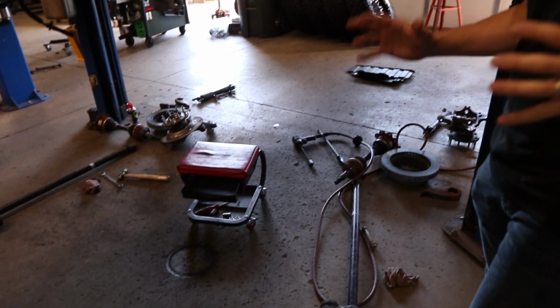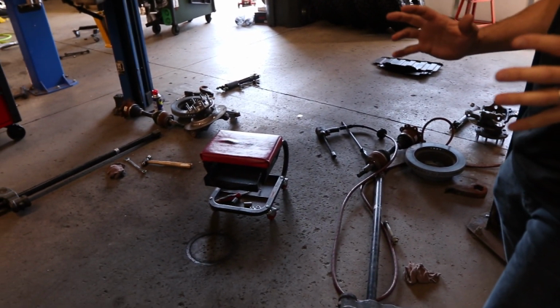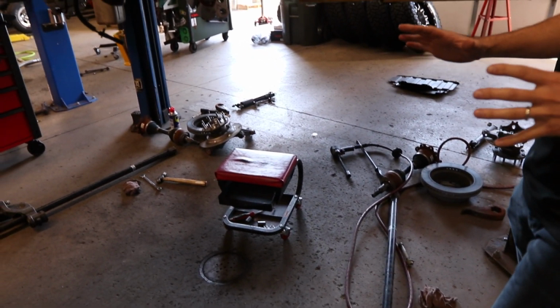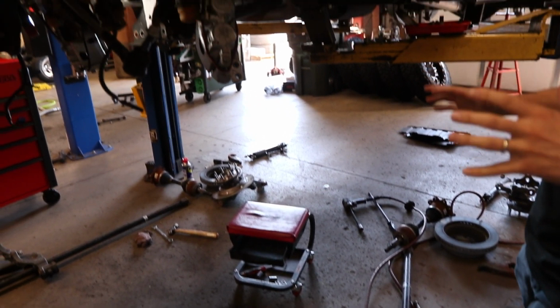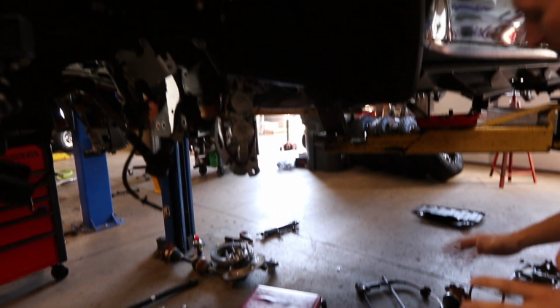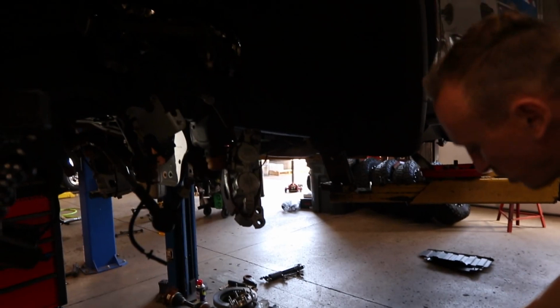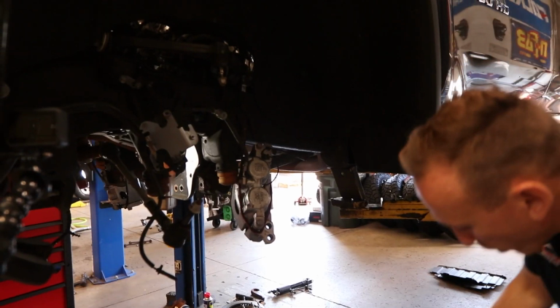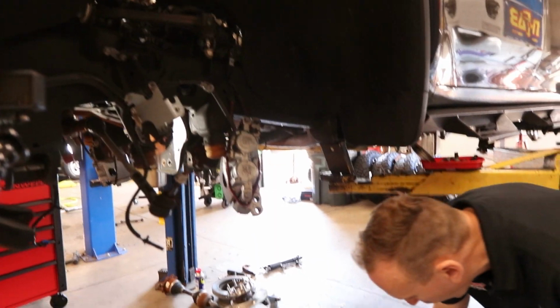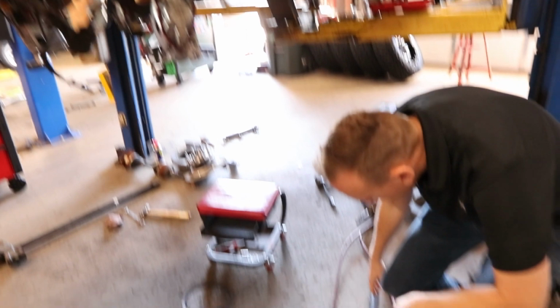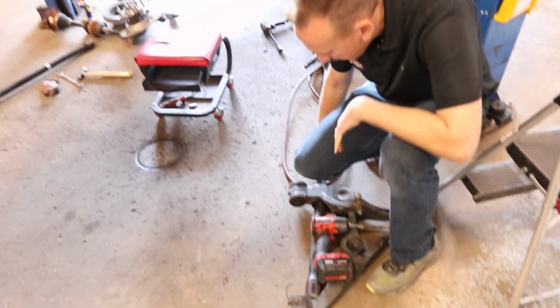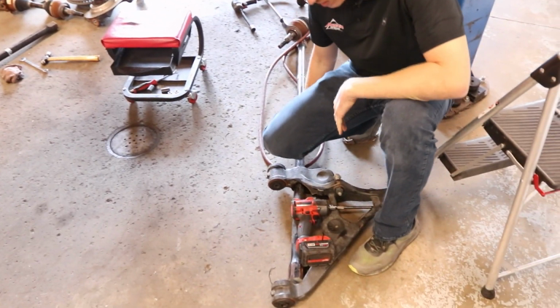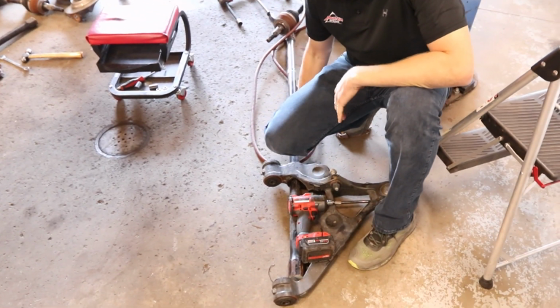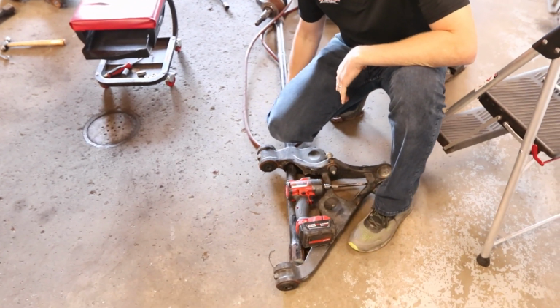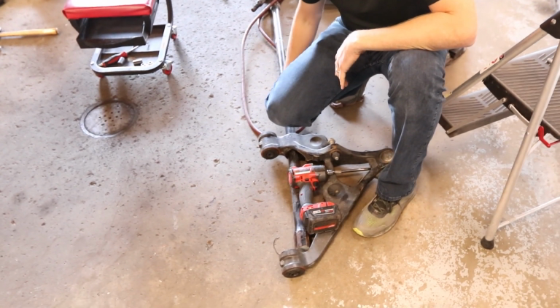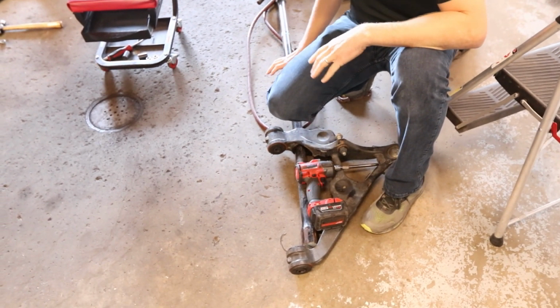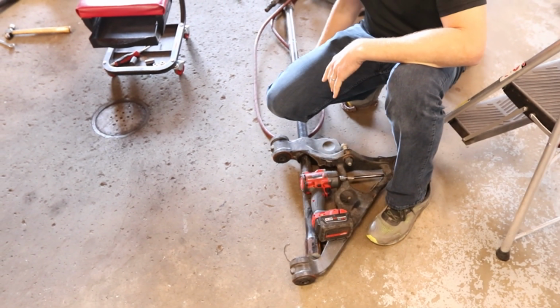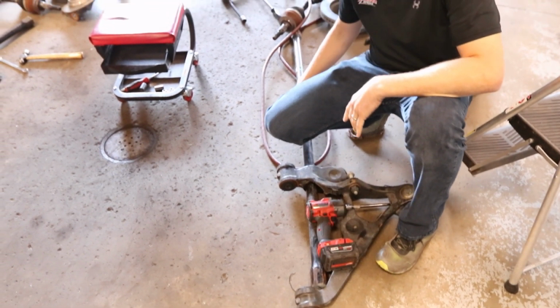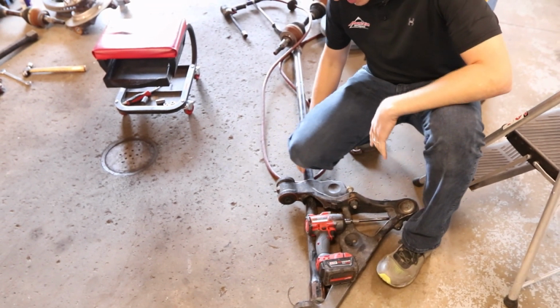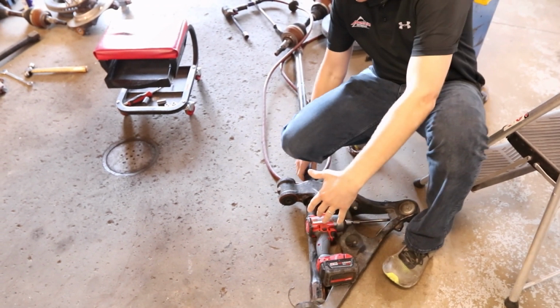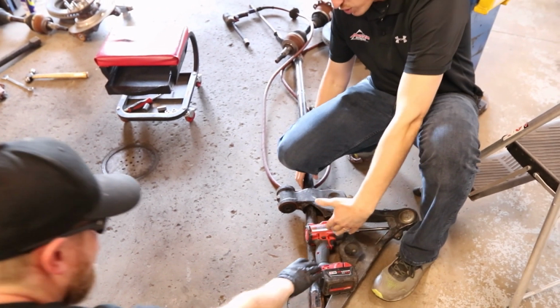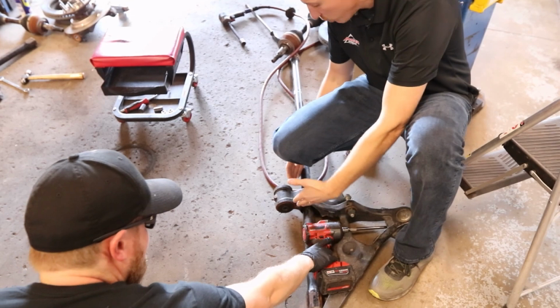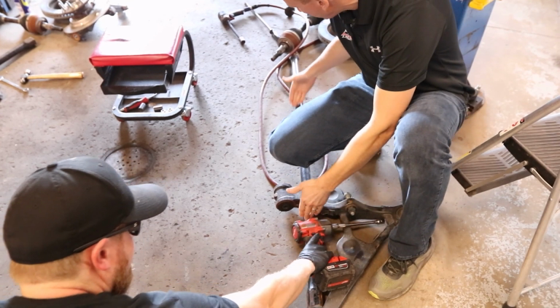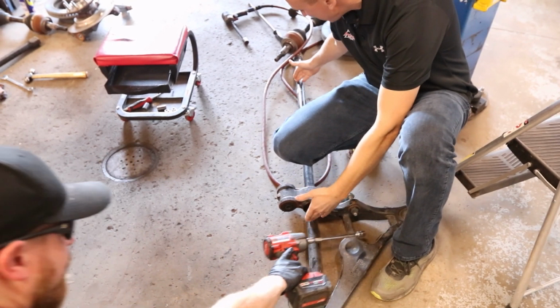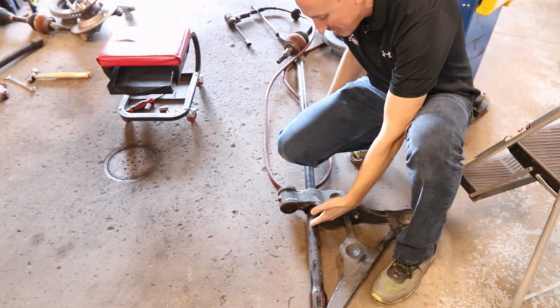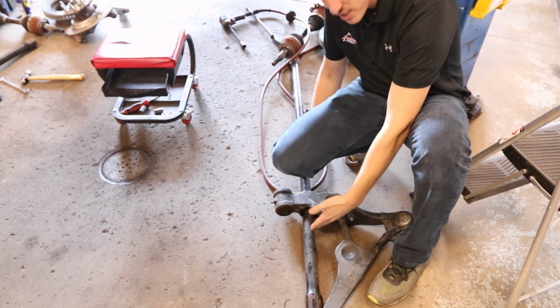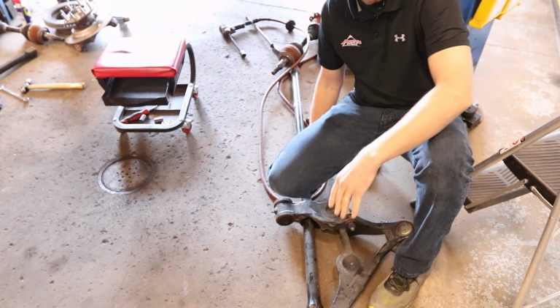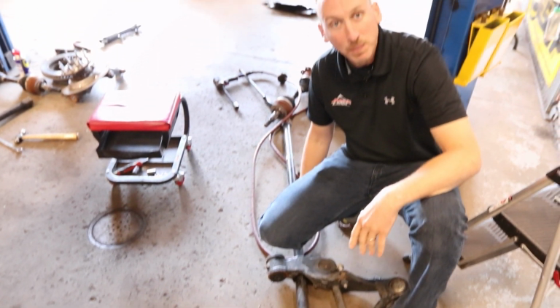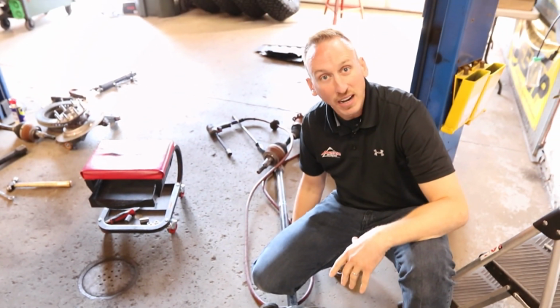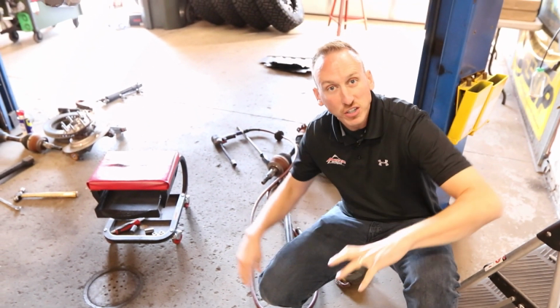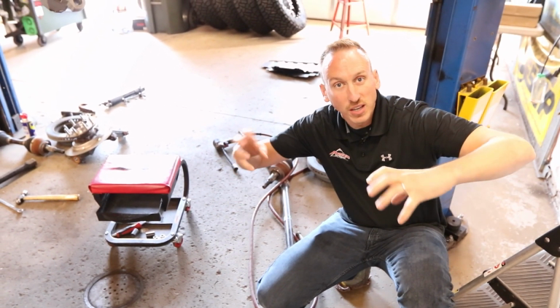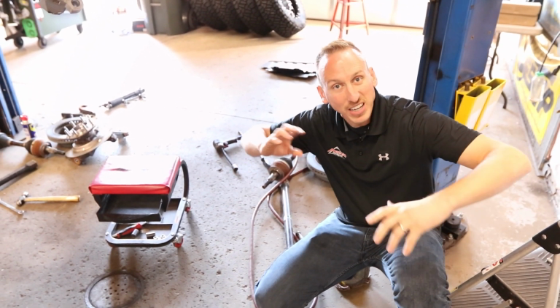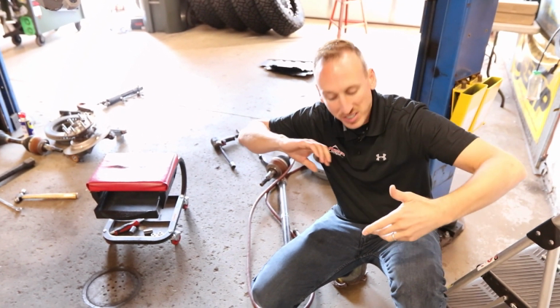If you didn't know, Chevrolet has used a torsion bar in their 2500 series trucks for a long time. This torsion bar right here is the spring and it functions by twisting.